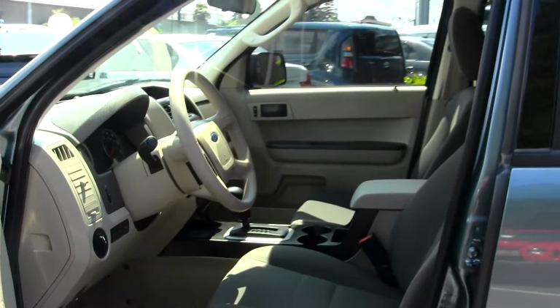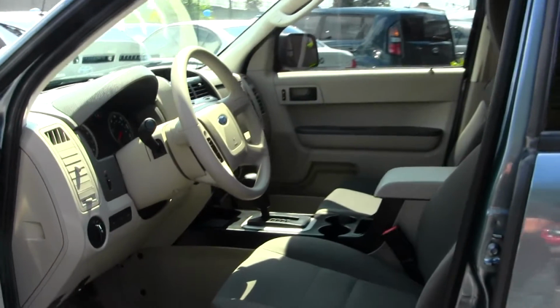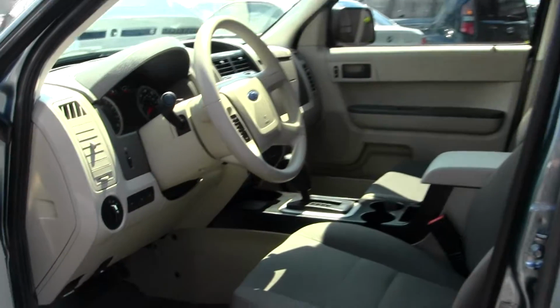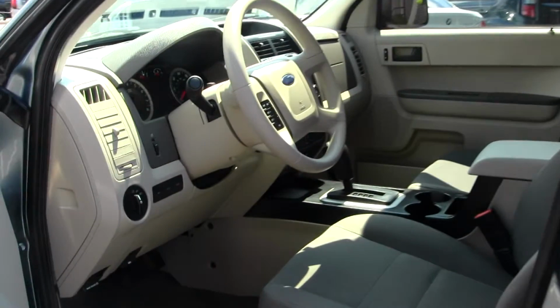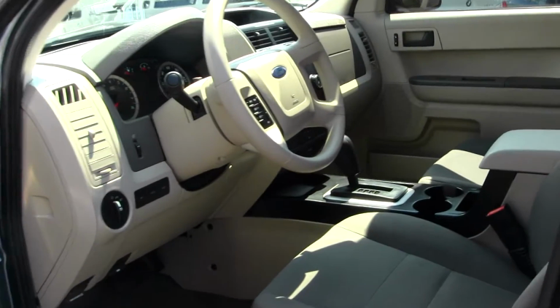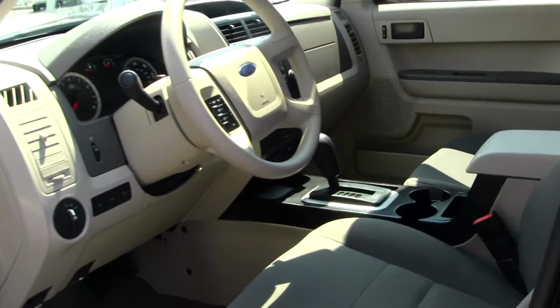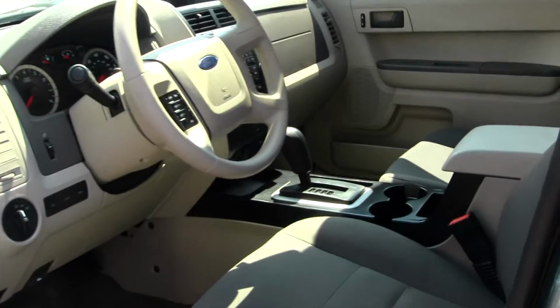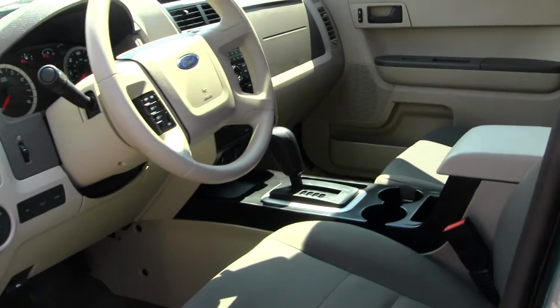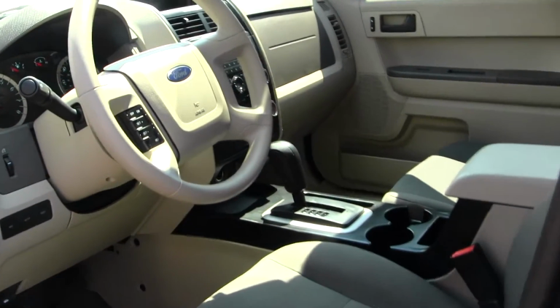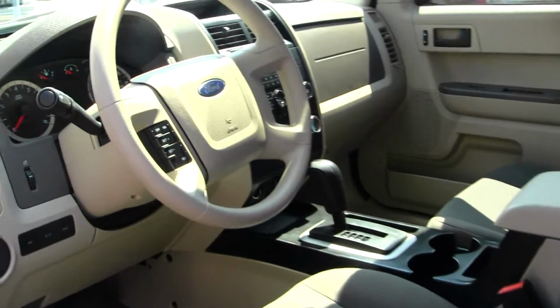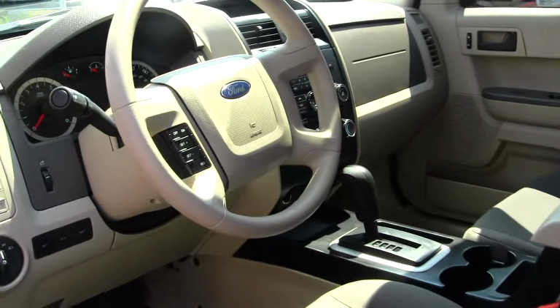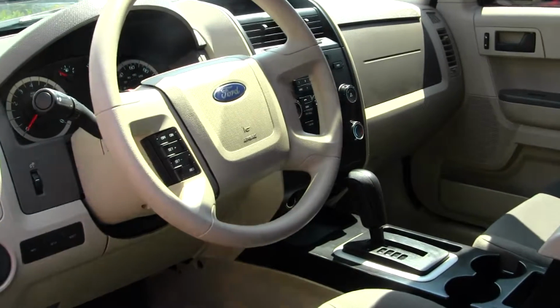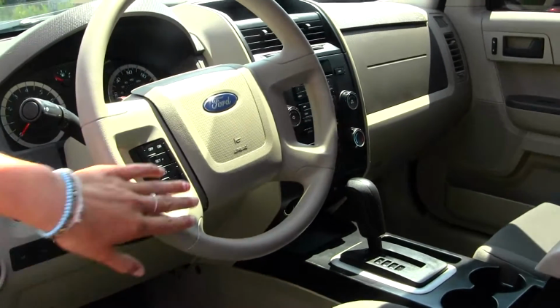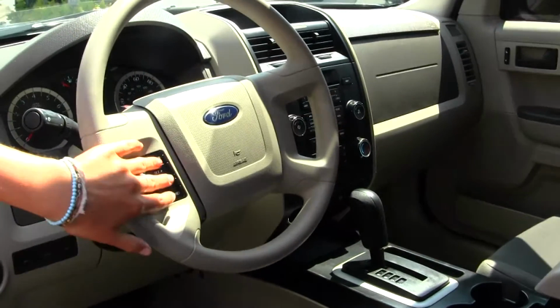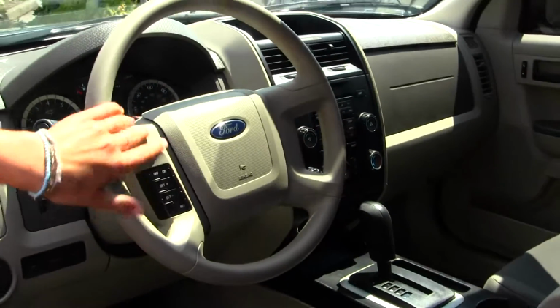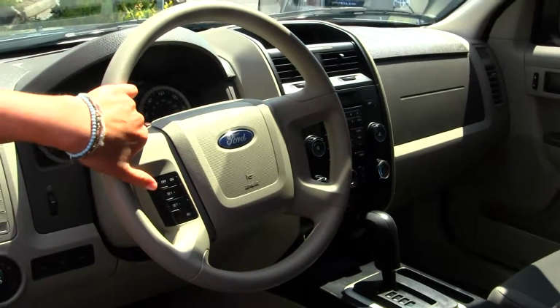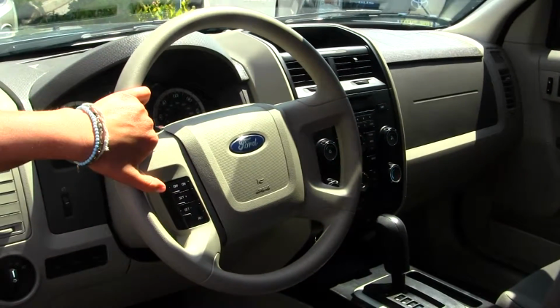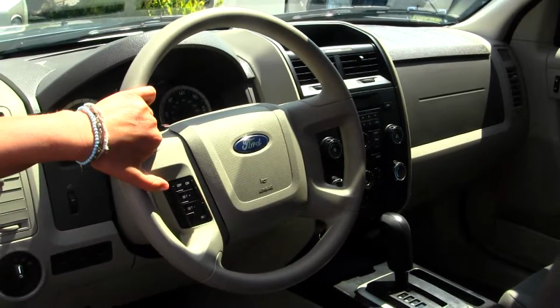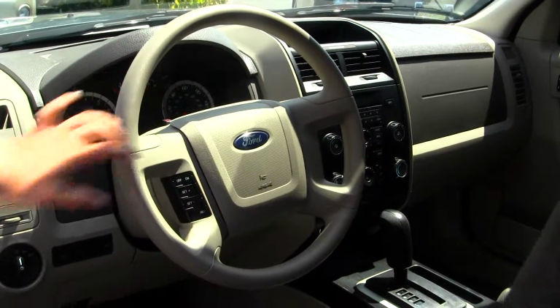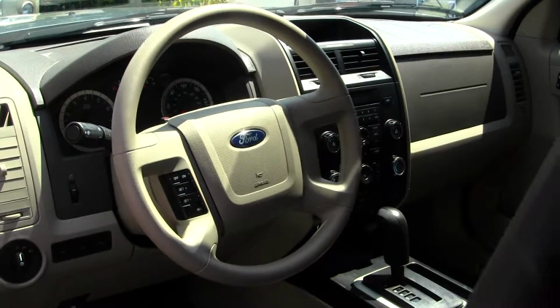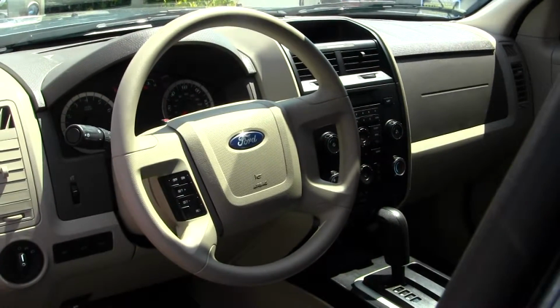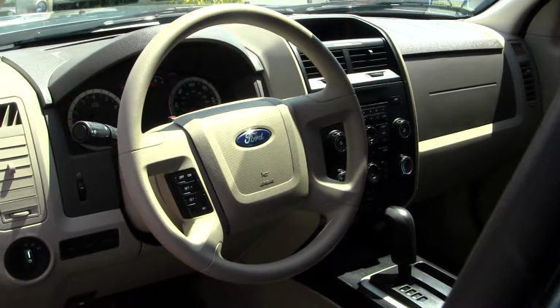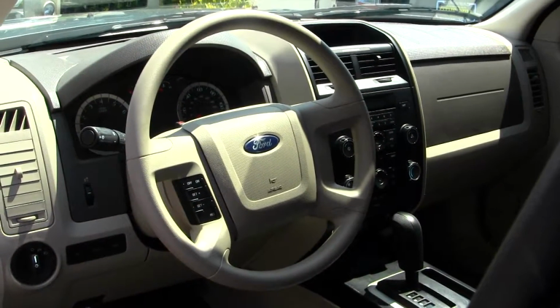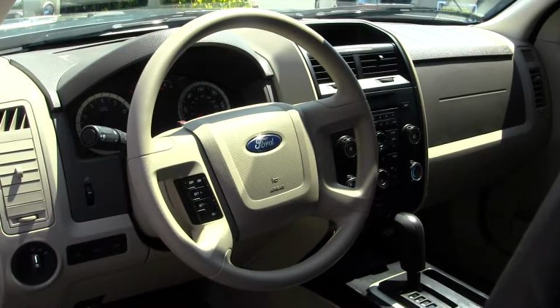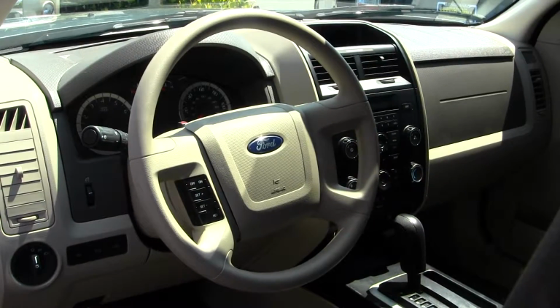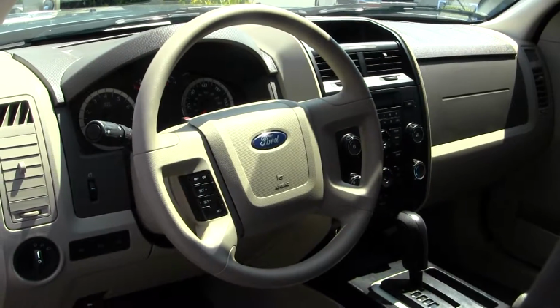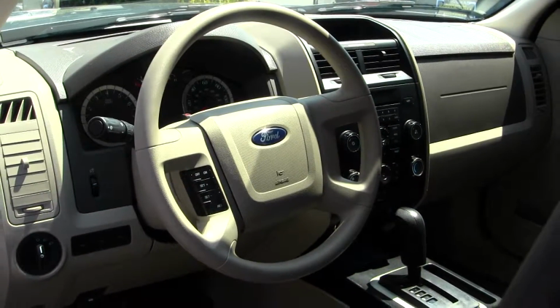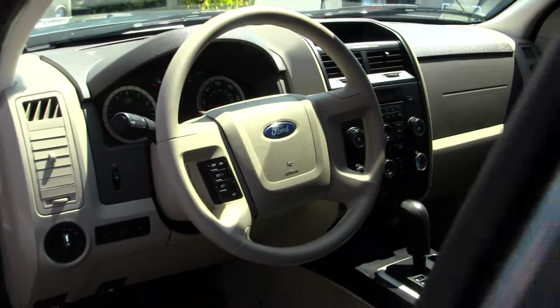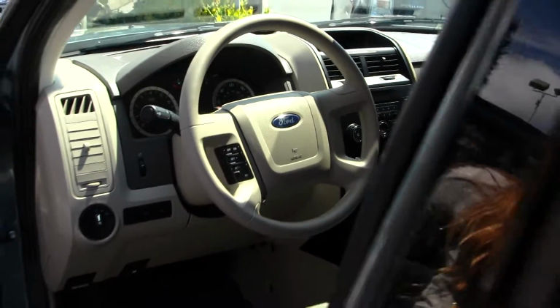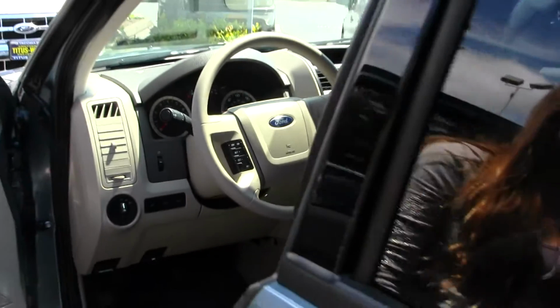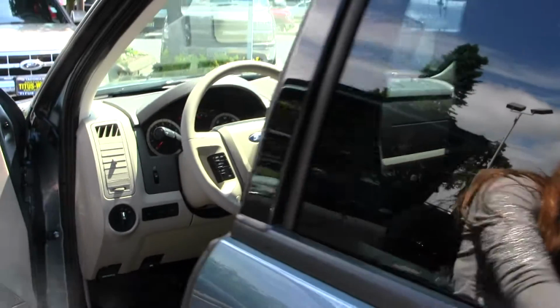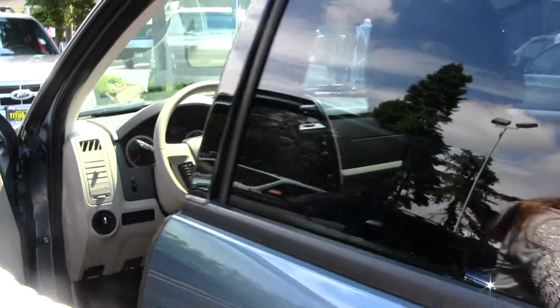Inside, you have your nice cloth seats, CD player and iPod integration. You do have cruise control right here in your steering wheel. All your power options — windows, locks and mirrors. This vehicle is in pristine condition.